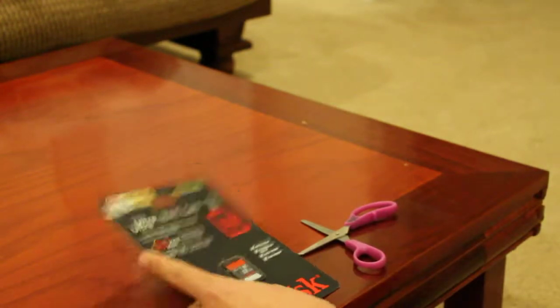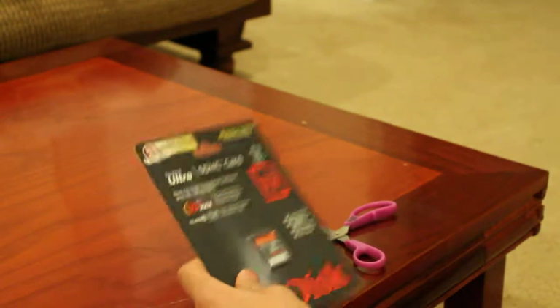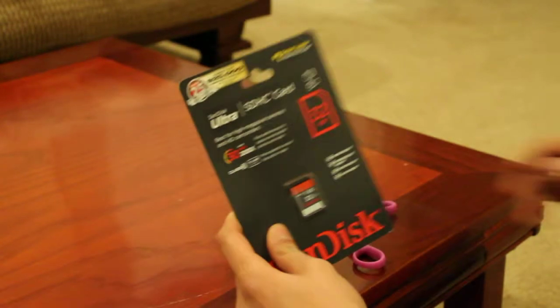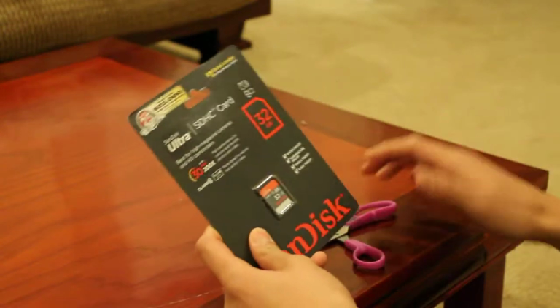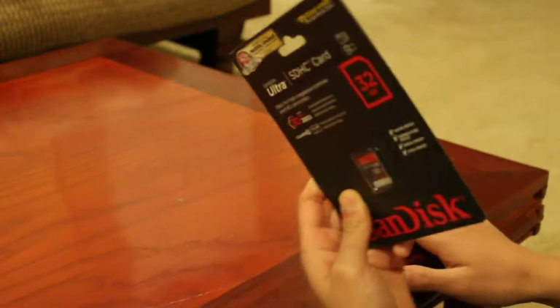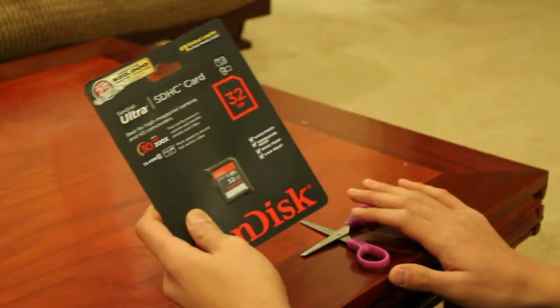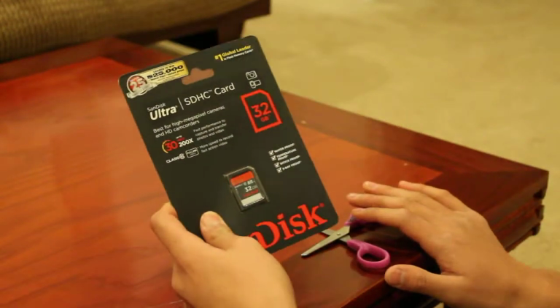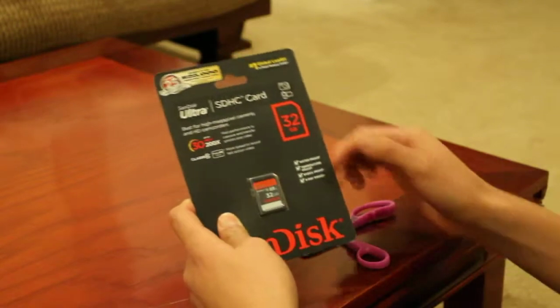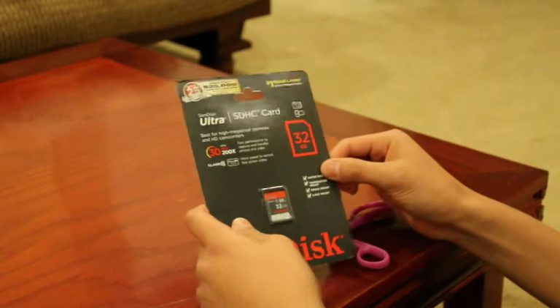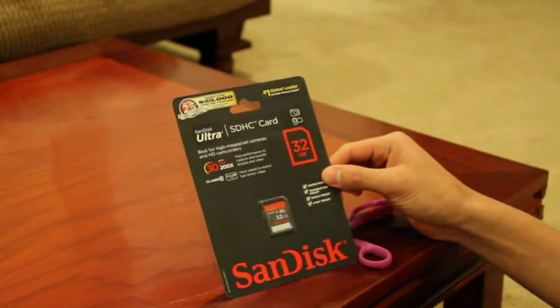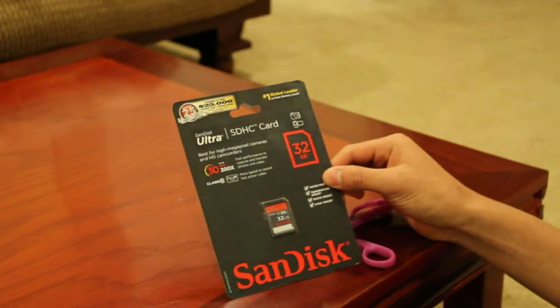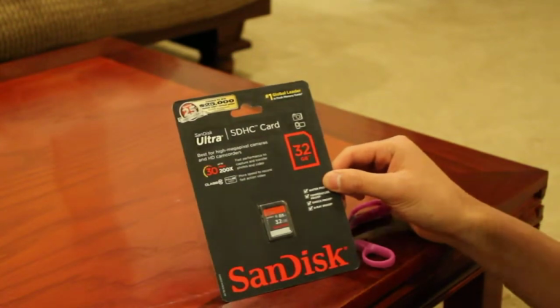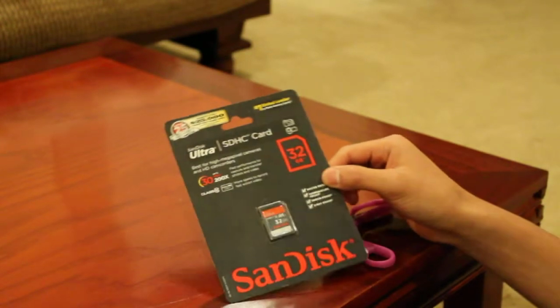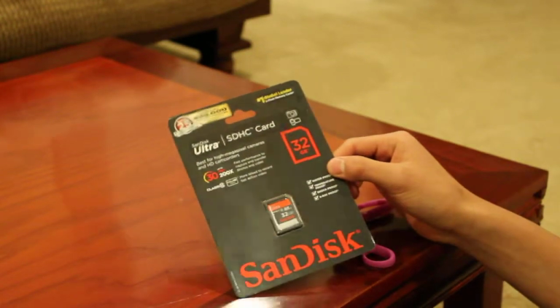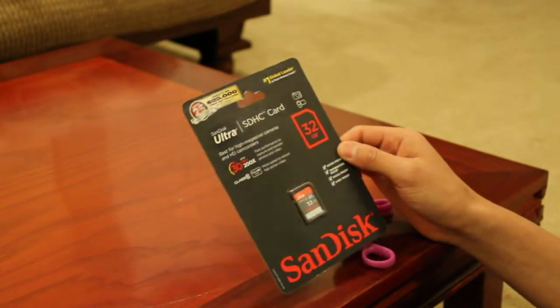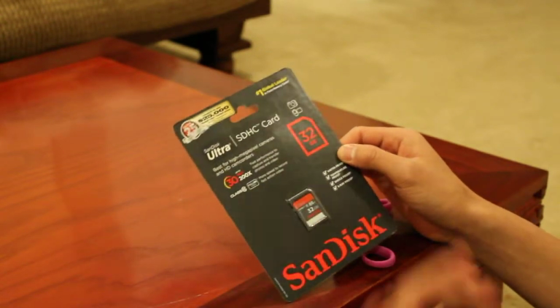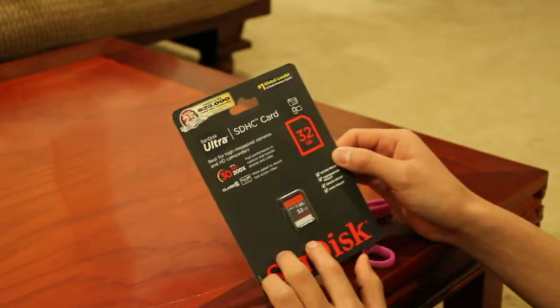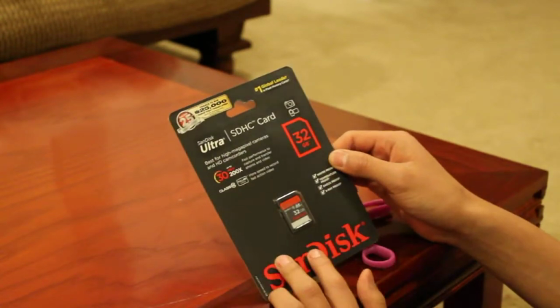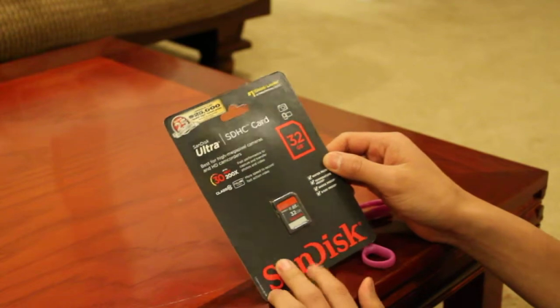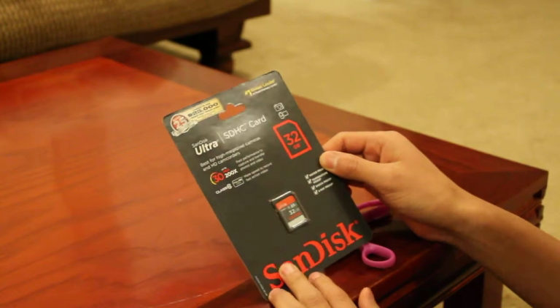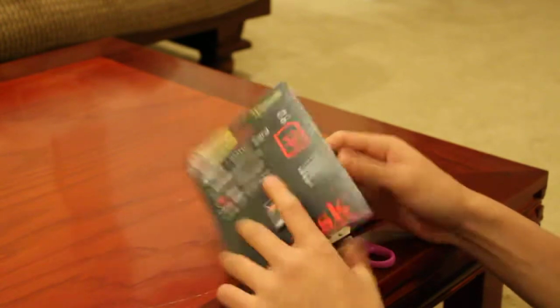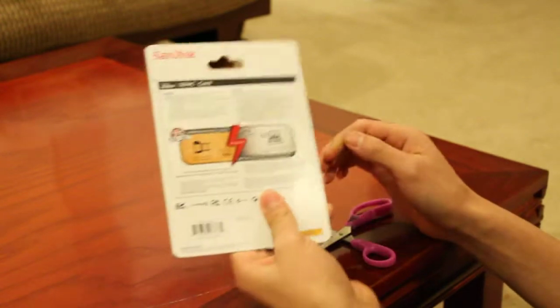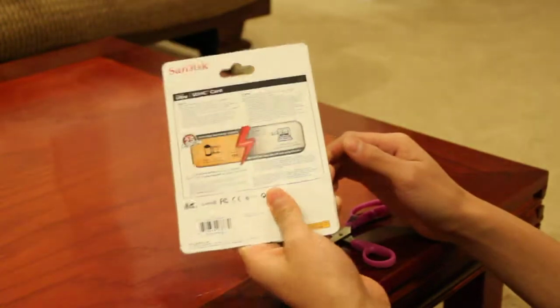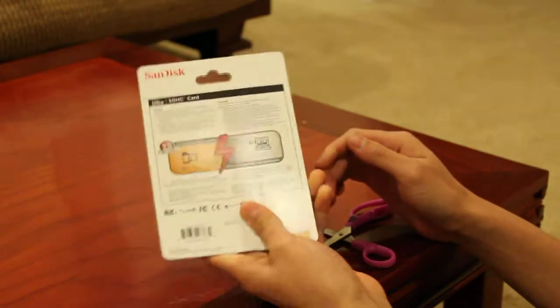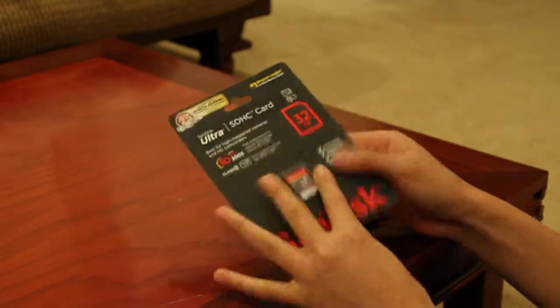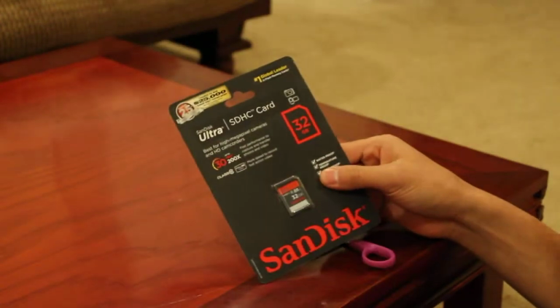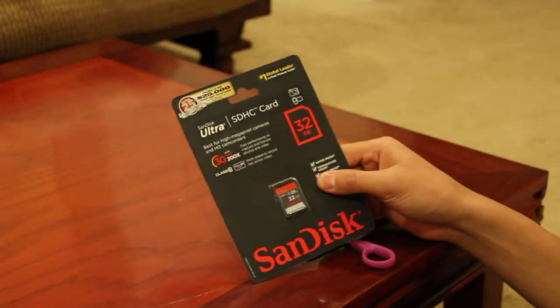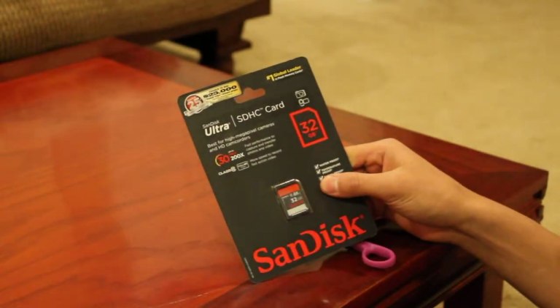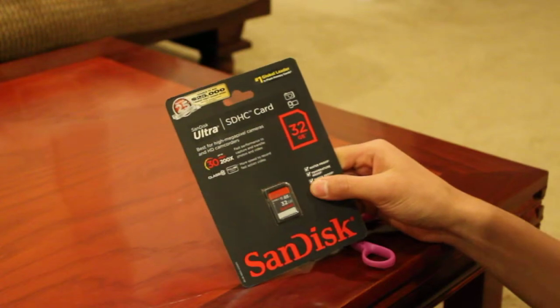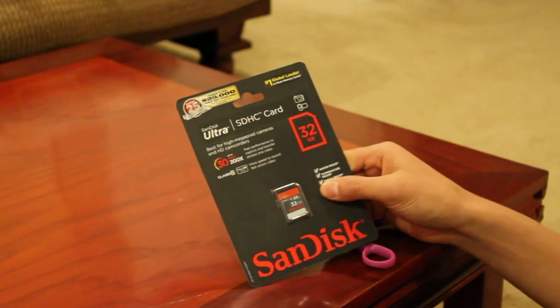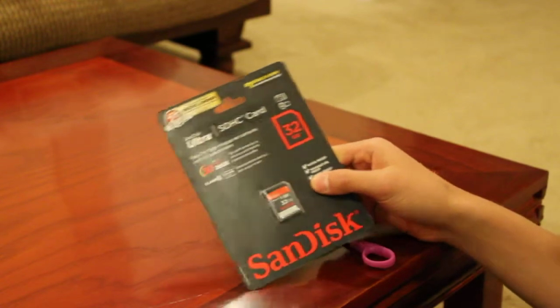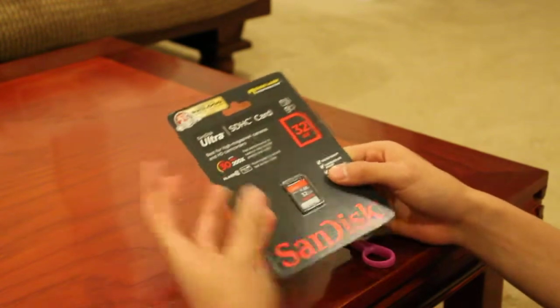Hello, today I just purchased a SanDisk Ultra SDHC card — the 32 gigabyte Class 10. Right now they're having a sale at Staples for only 30 bucks.